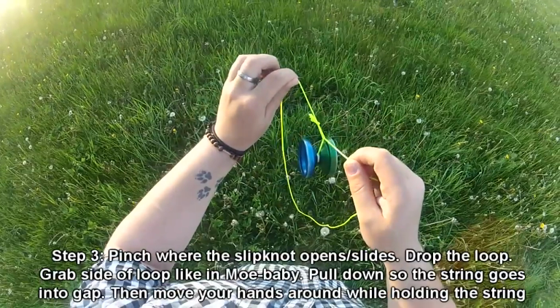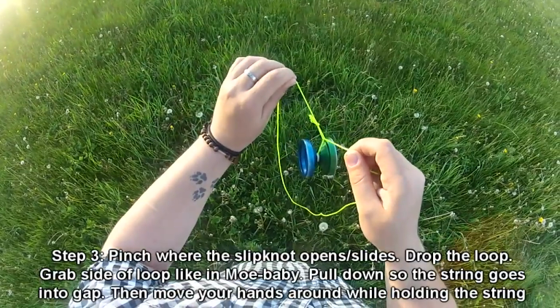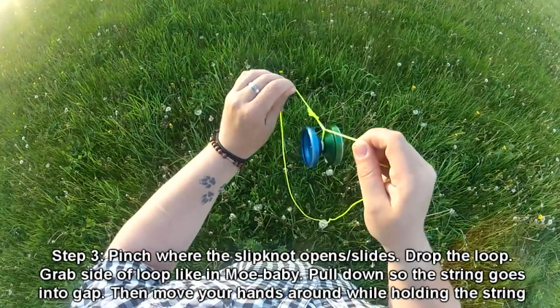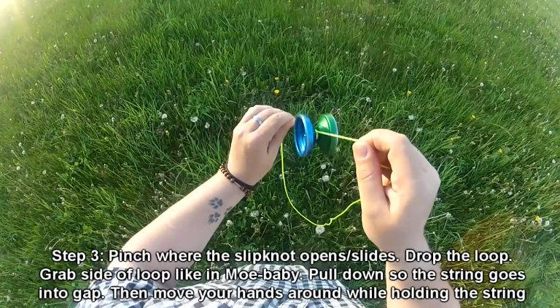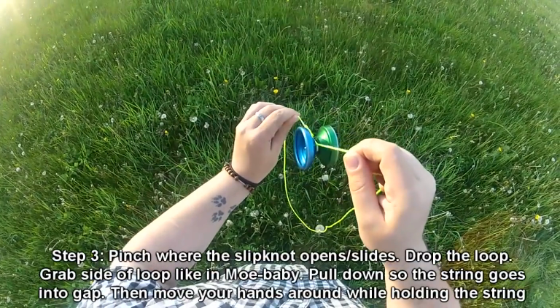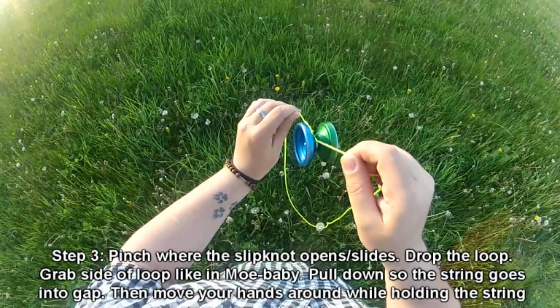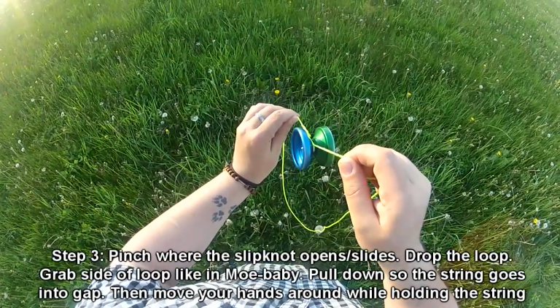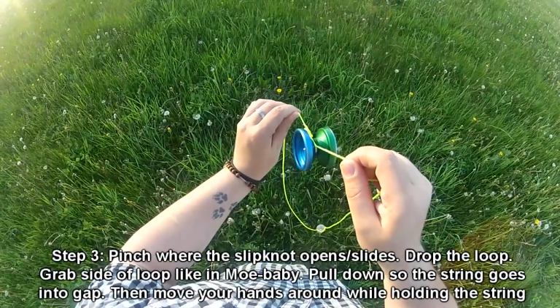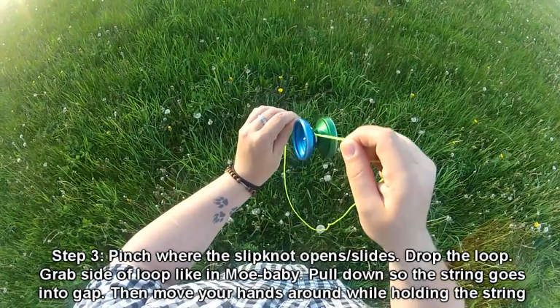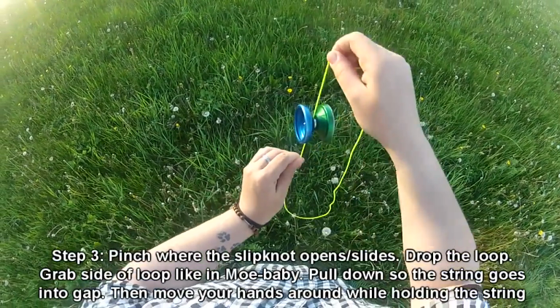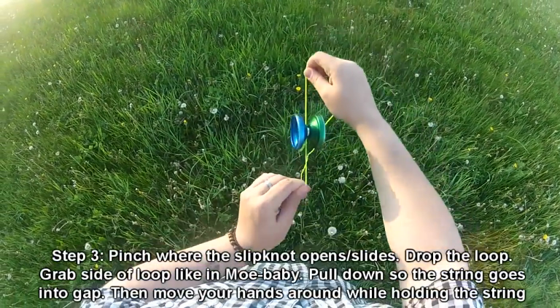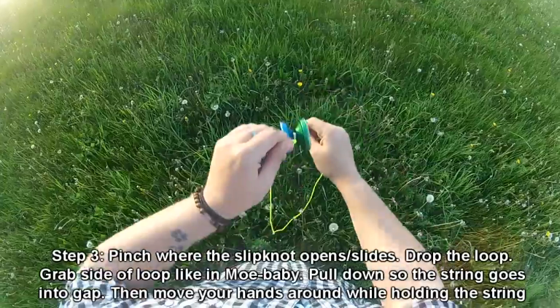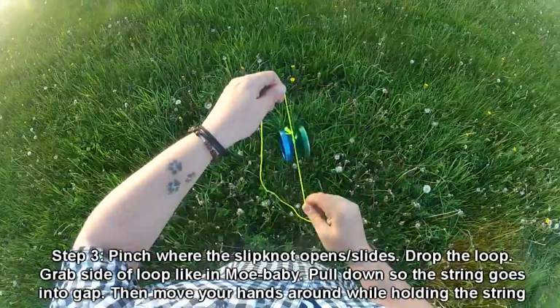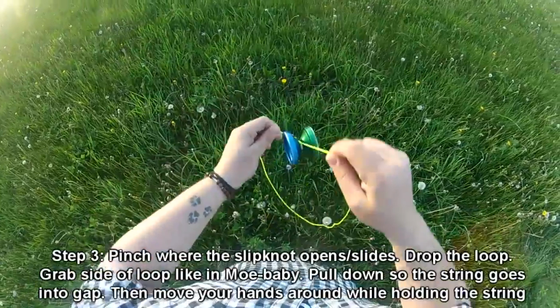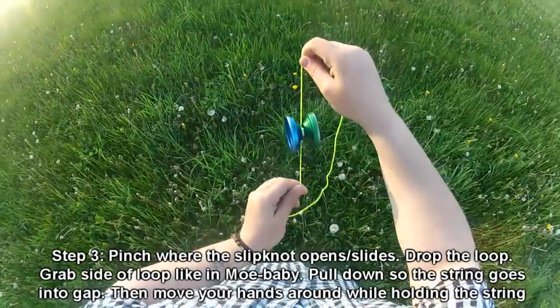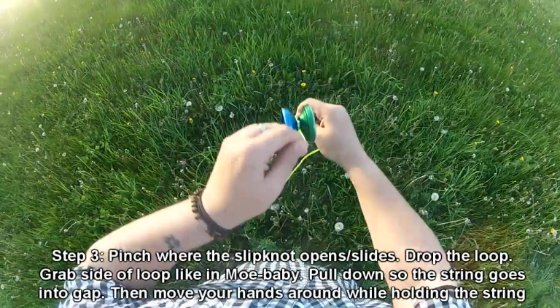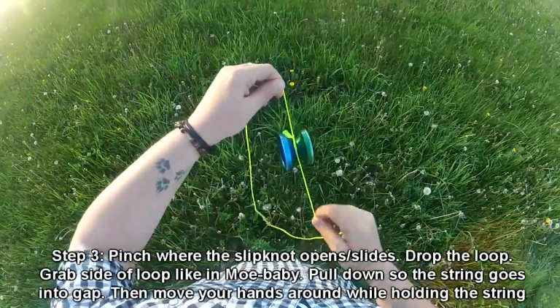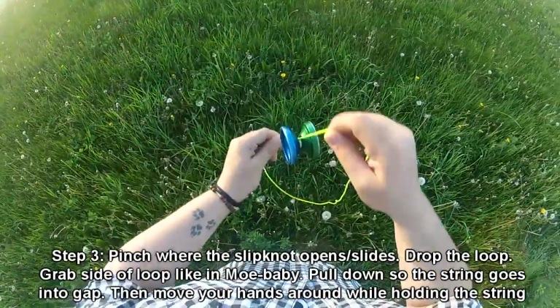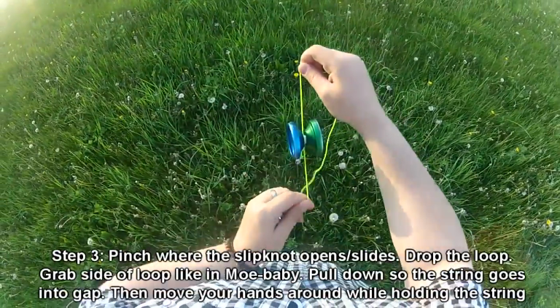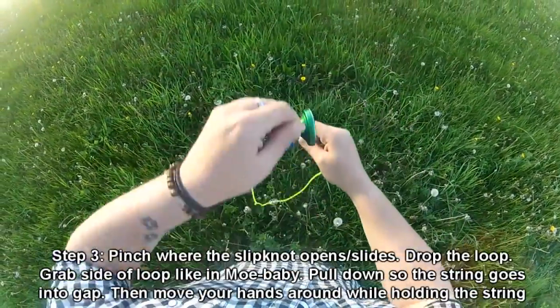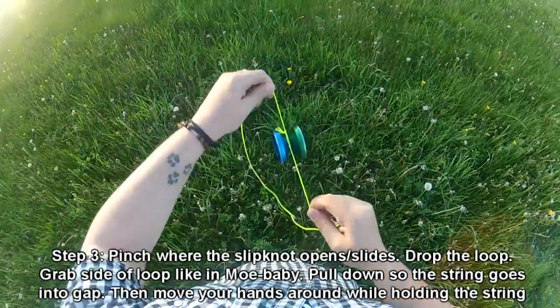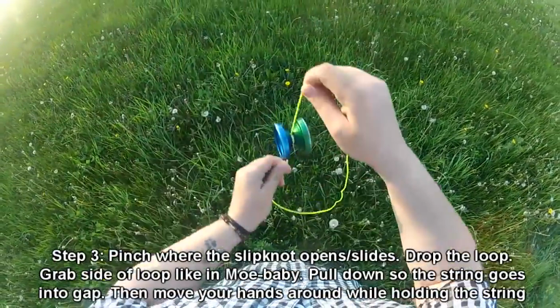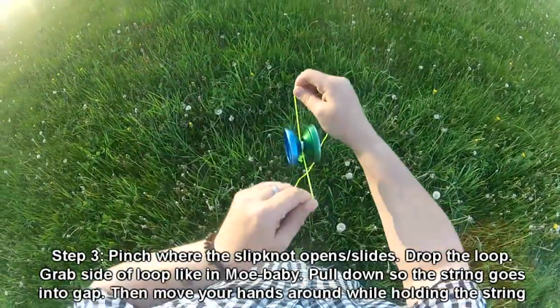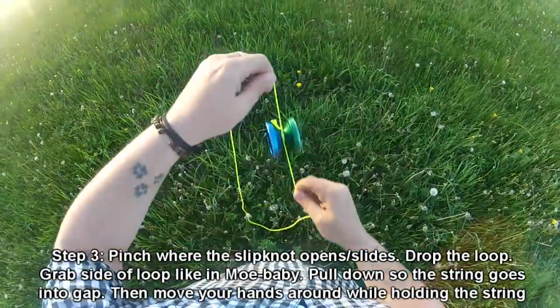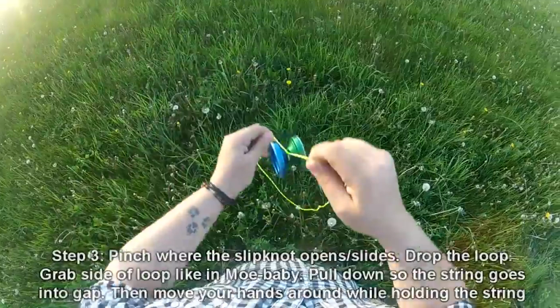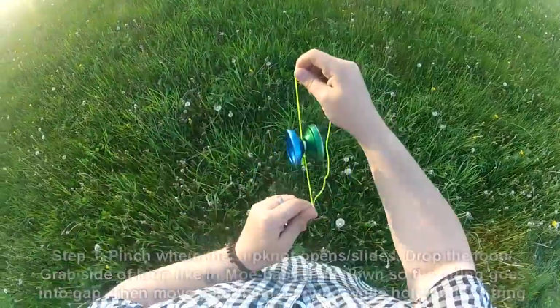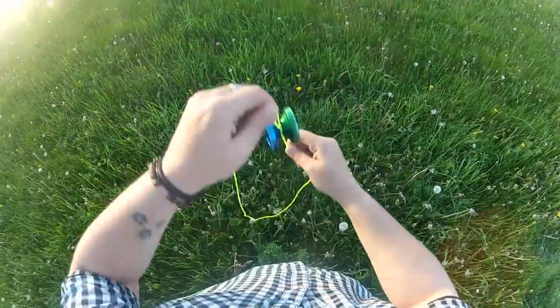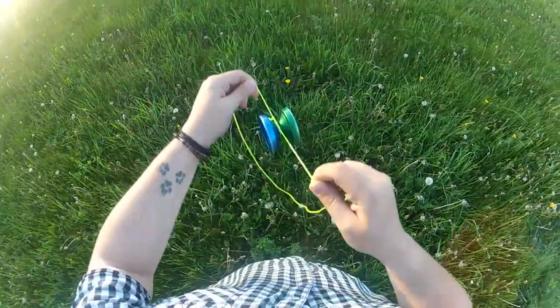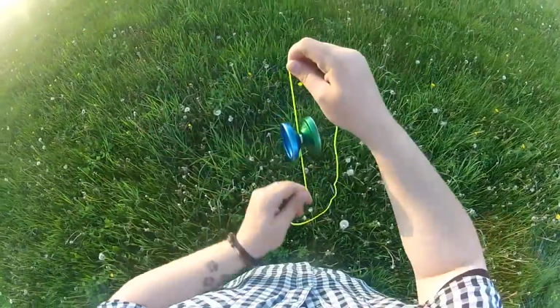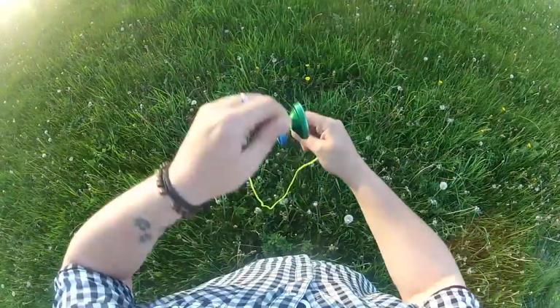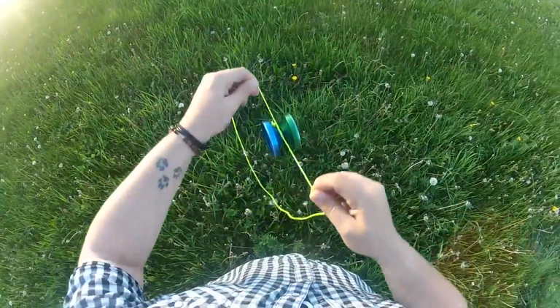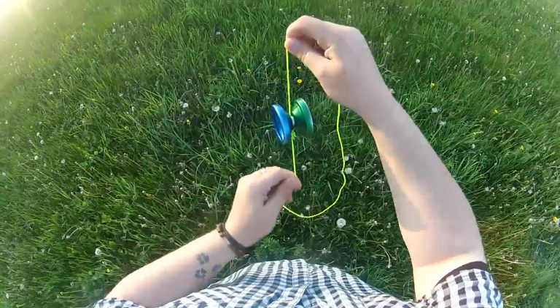You're going to pull the string down so it goes into the gap, and you're going to do rolls while it balances on the string. This creates the Mech 5-like effect, or what I like to call the pedal.